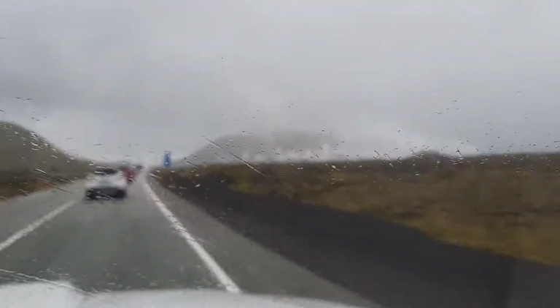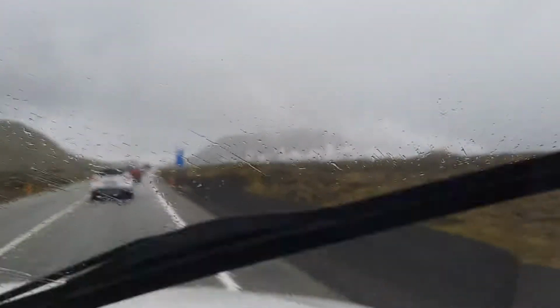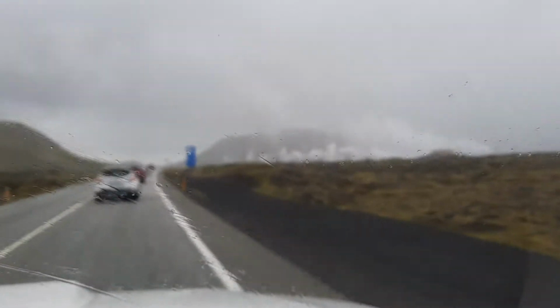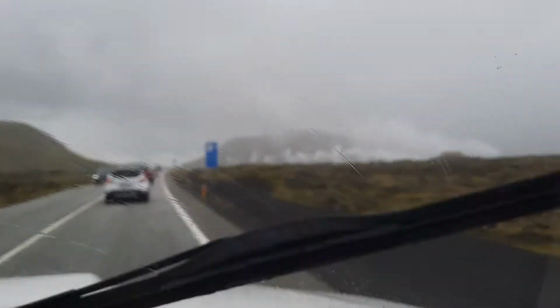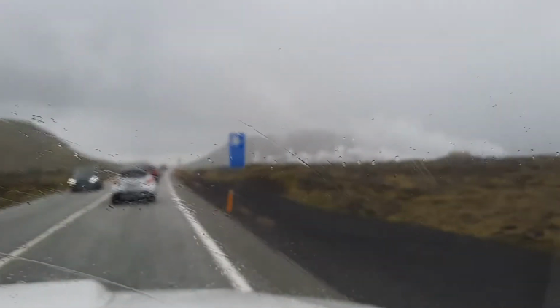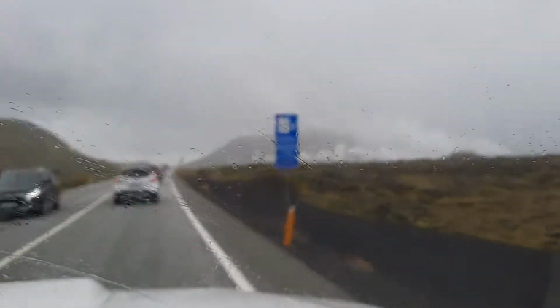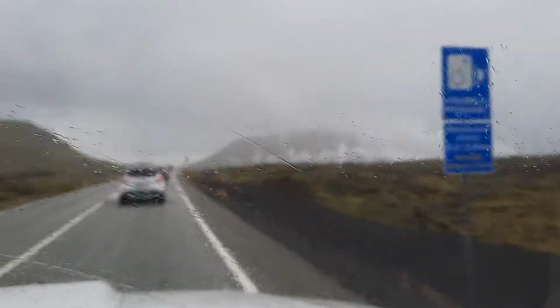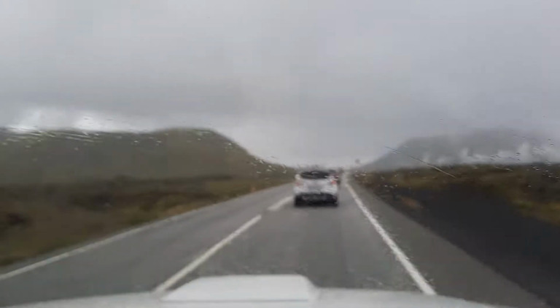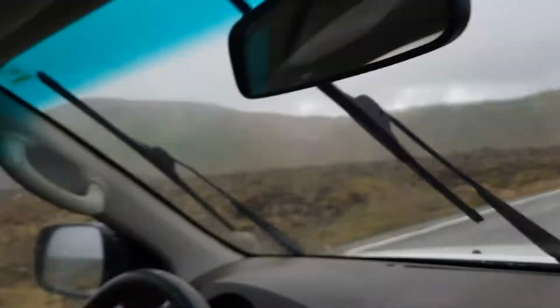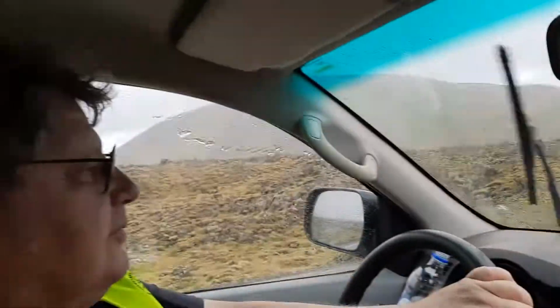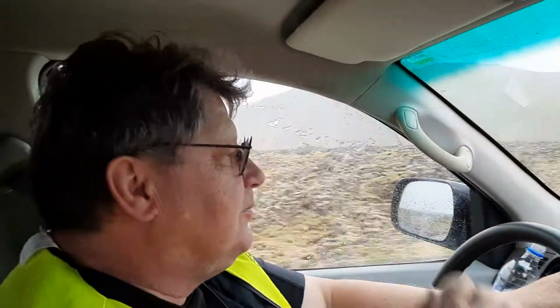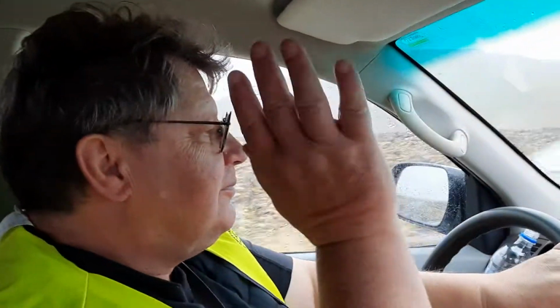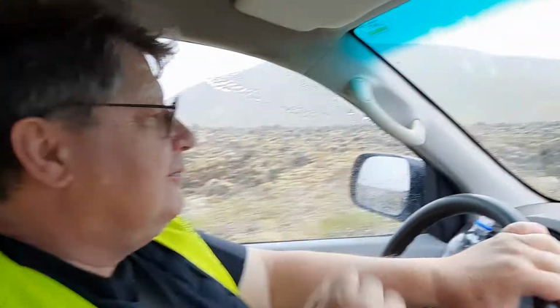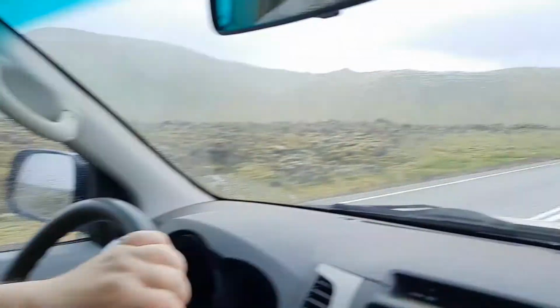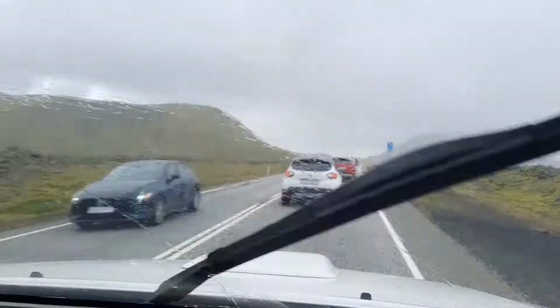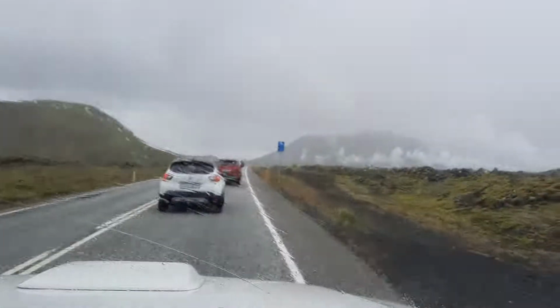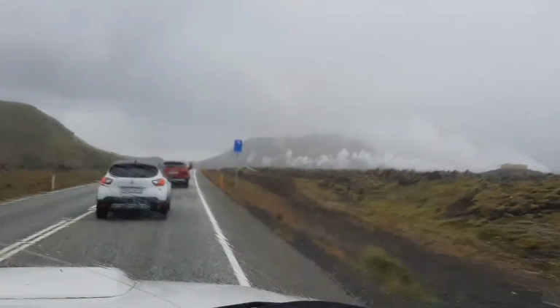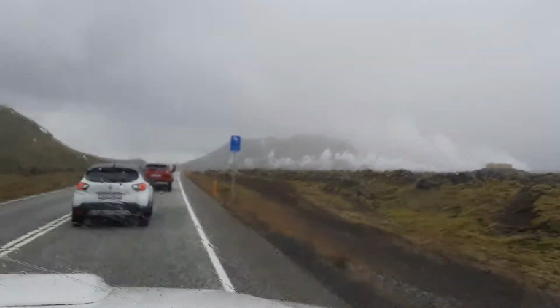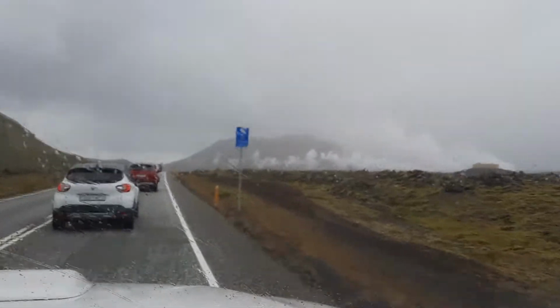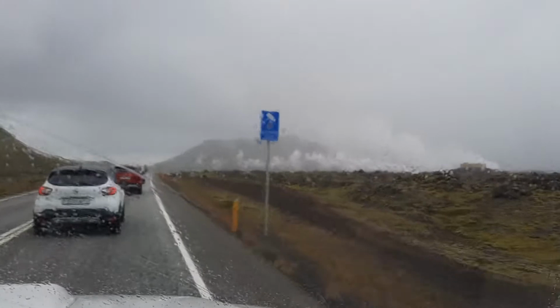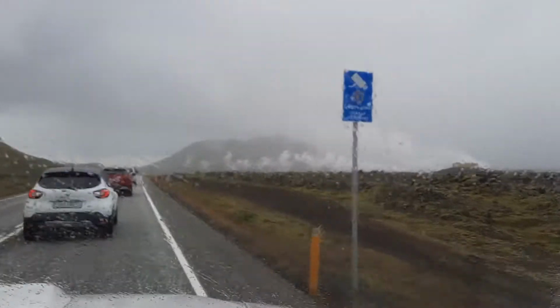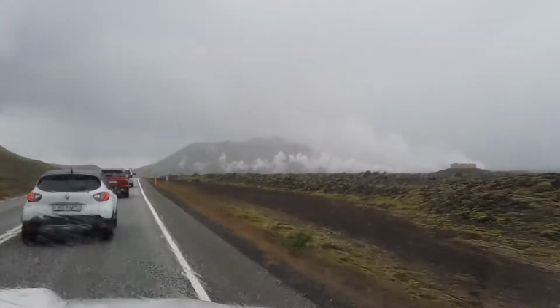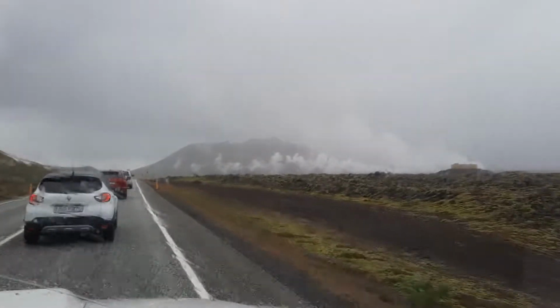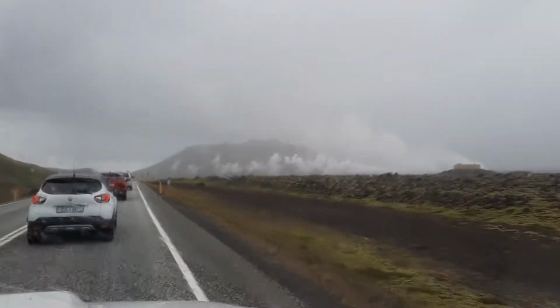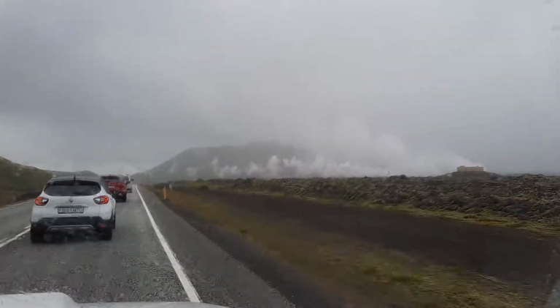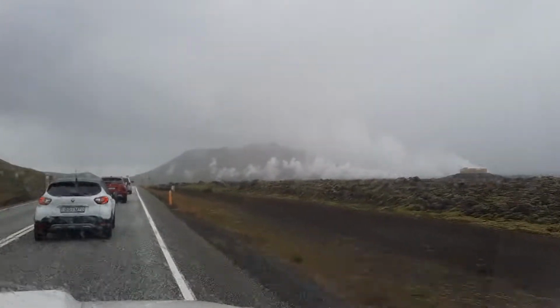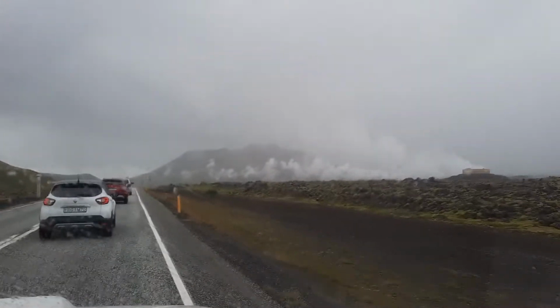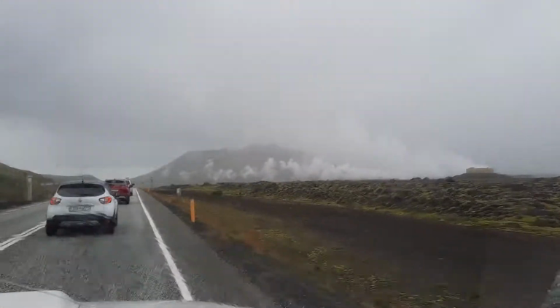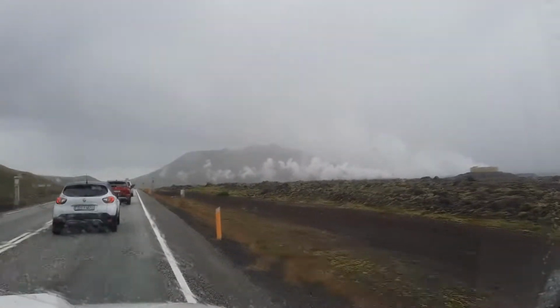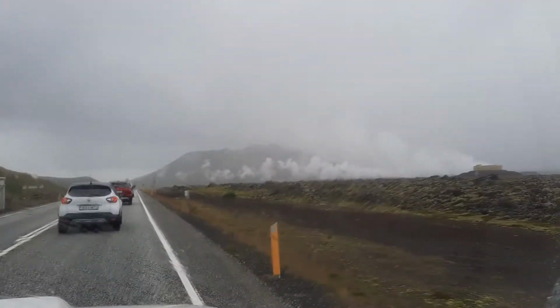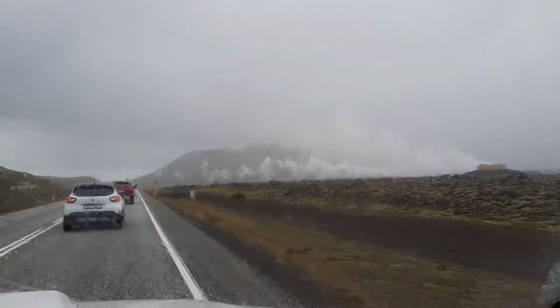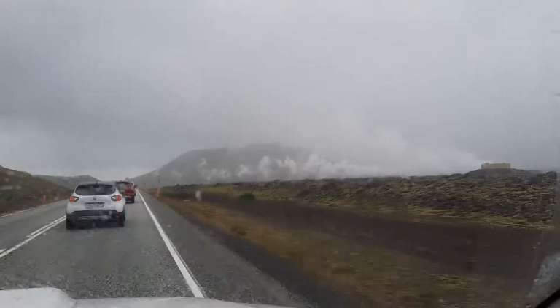On the way to the eruption here, Tor is driving the big car. We are passing the geothermal power plant that's supplying Keflavik airport with geothermal energy.